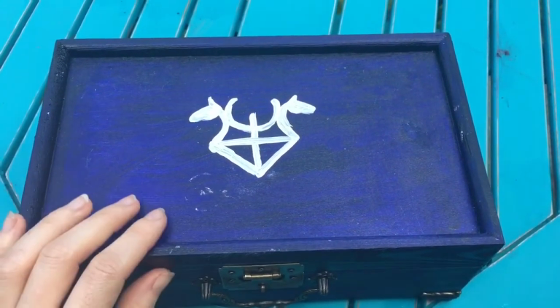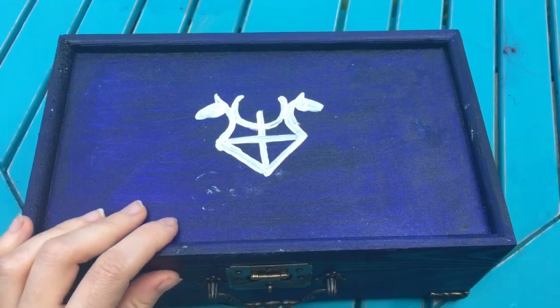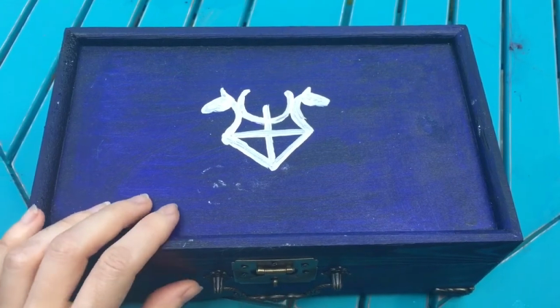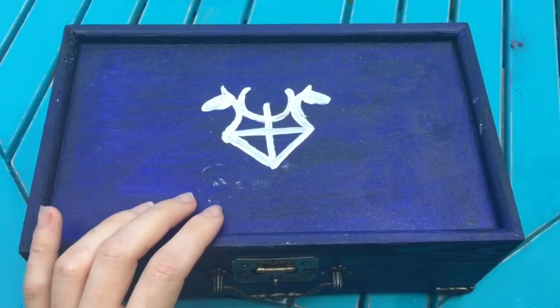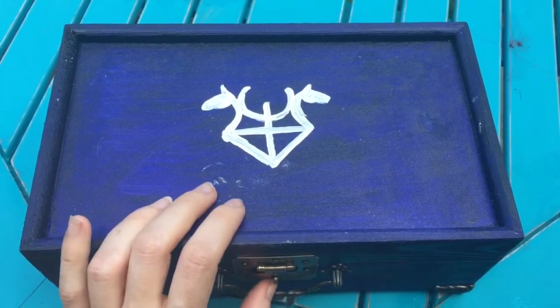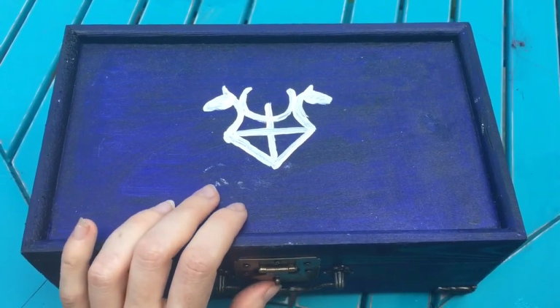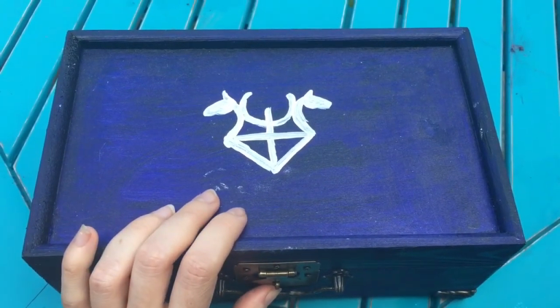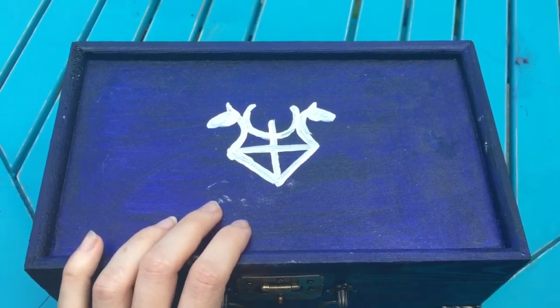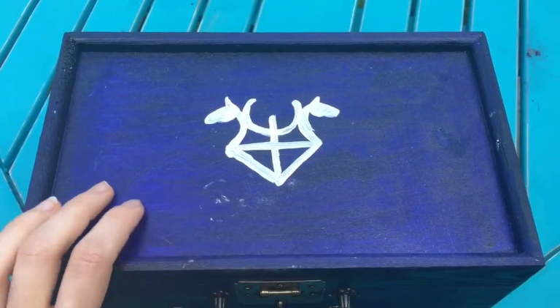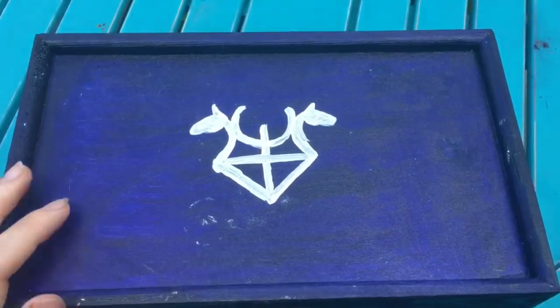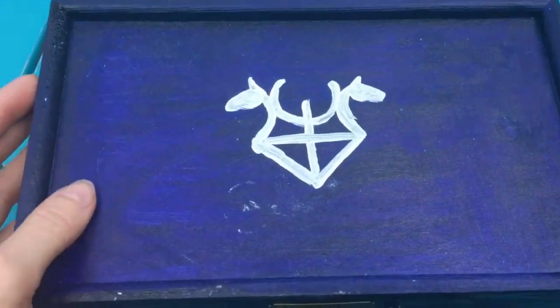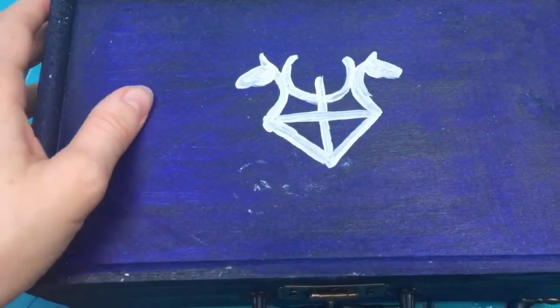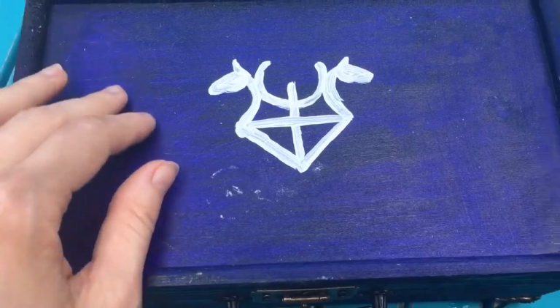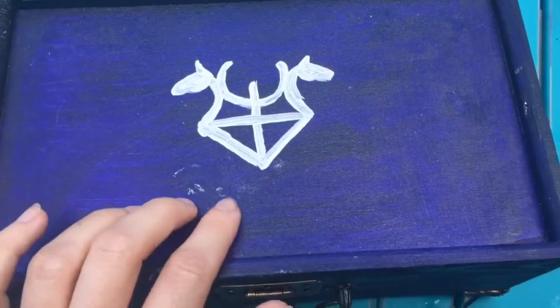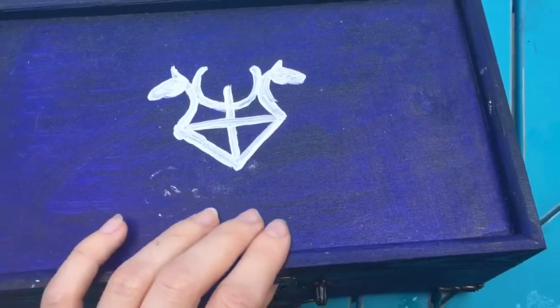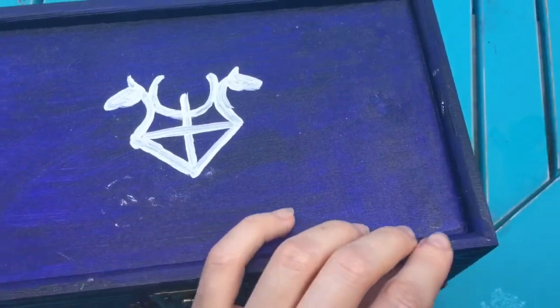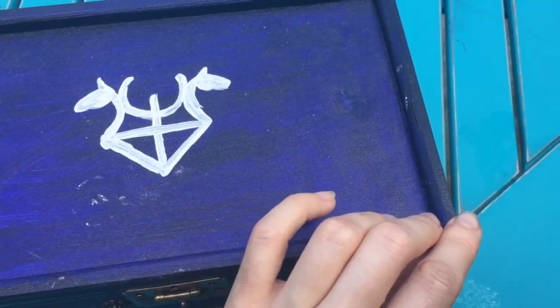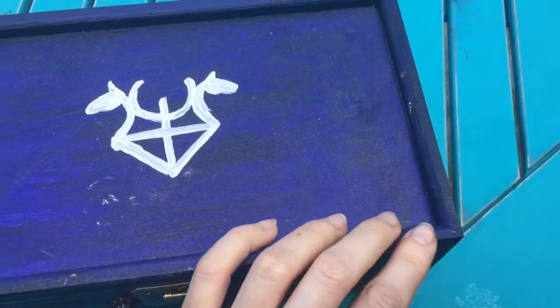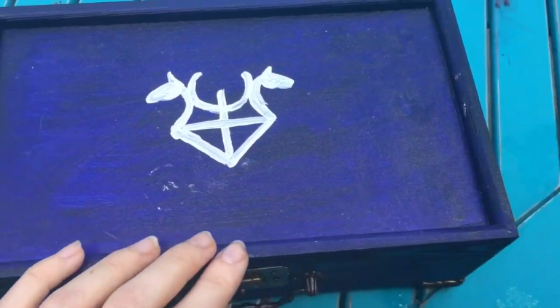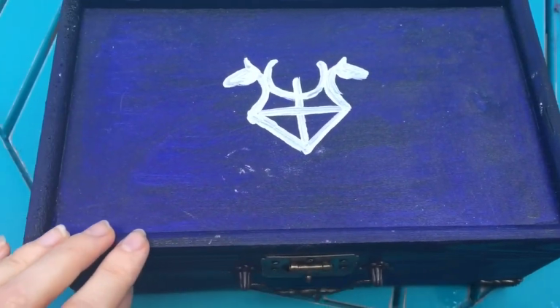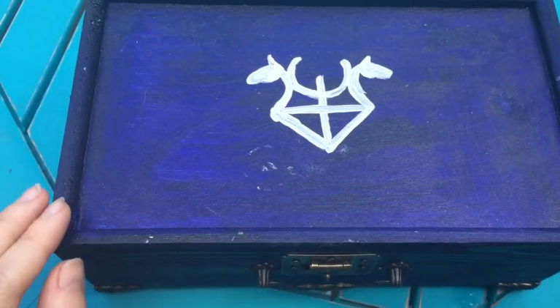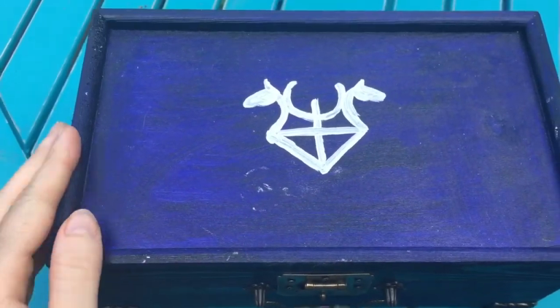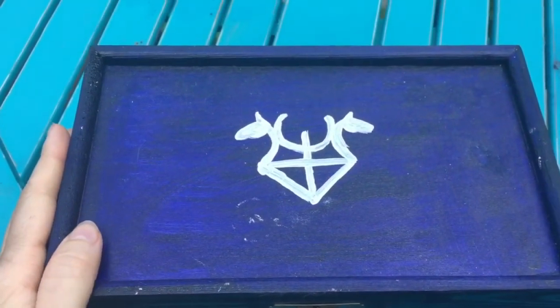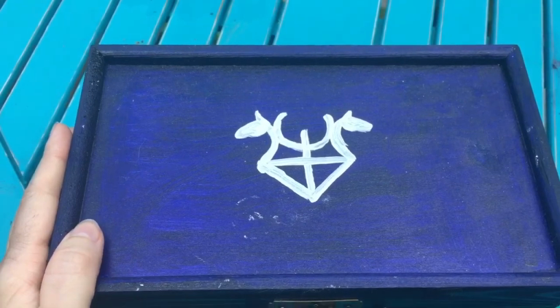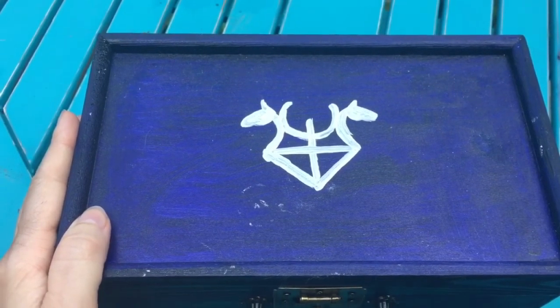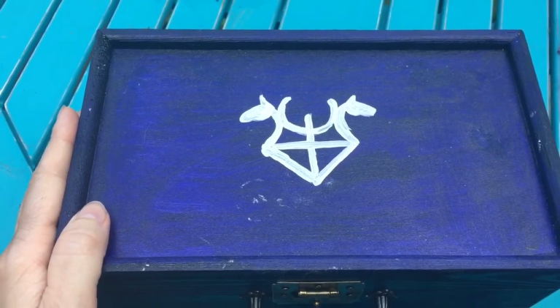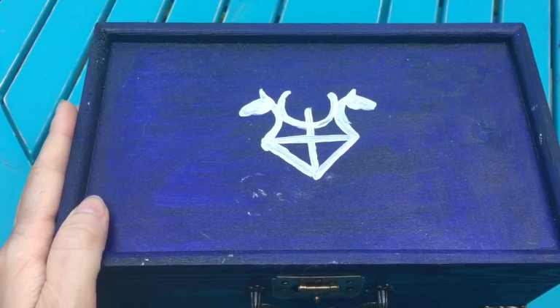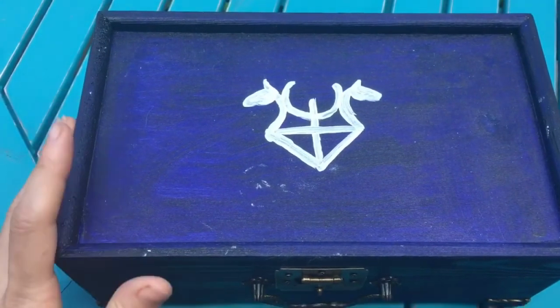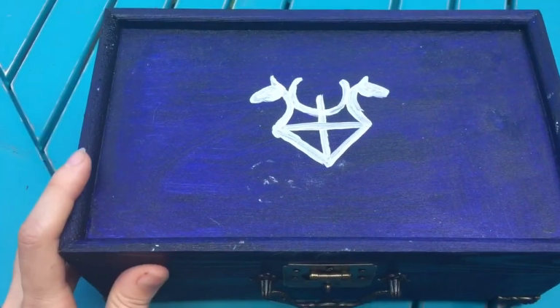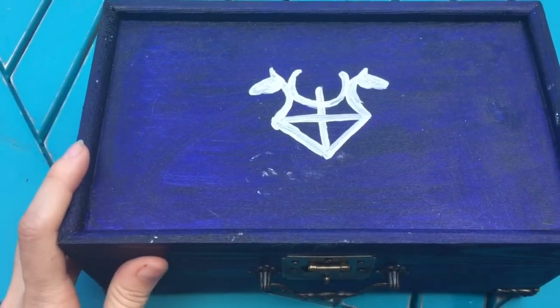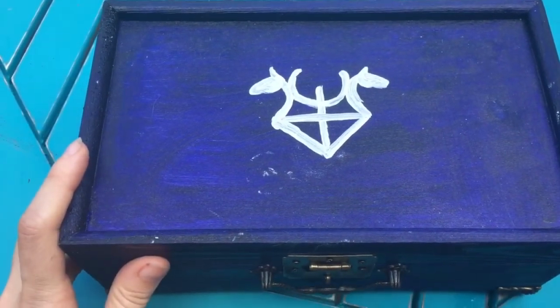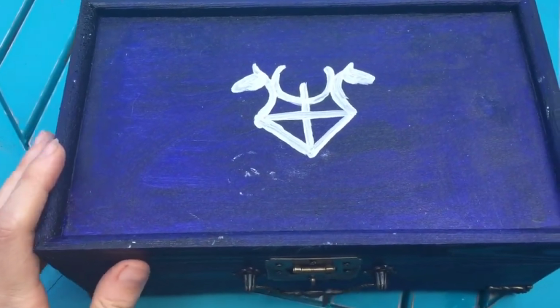This is a wooden box that I got at Hobby Lobby that I painted this beautiful indigo color. I don't recommend painting with acrylics just because it makes it very sticky, but the damage is already done so I deal with it.